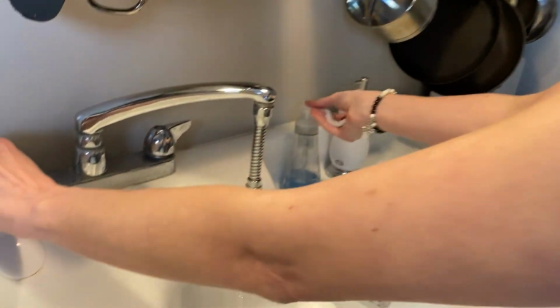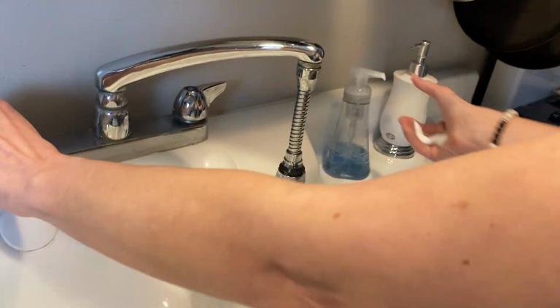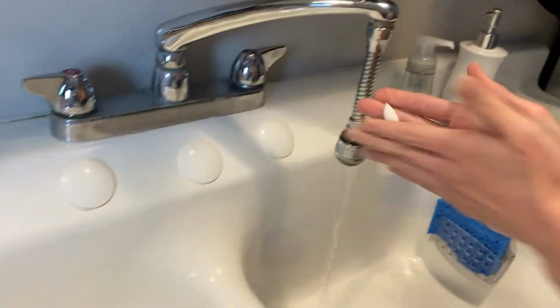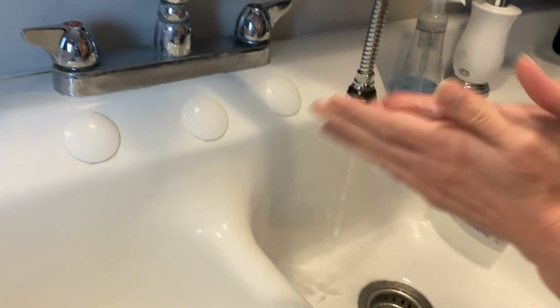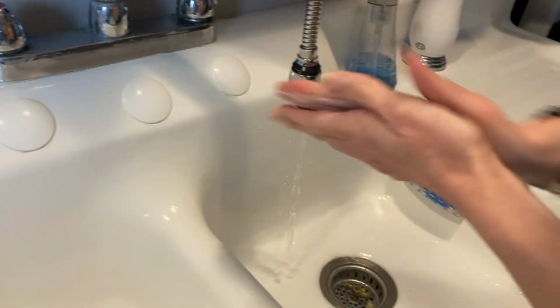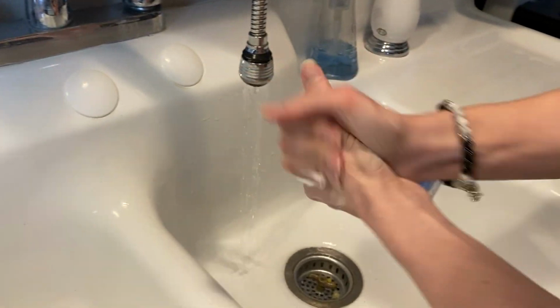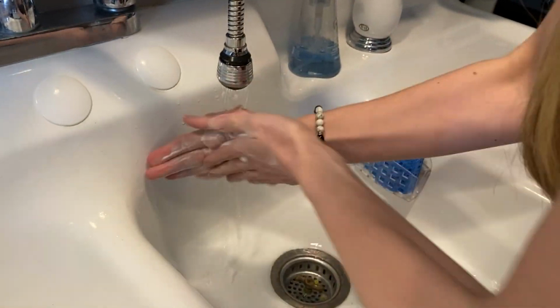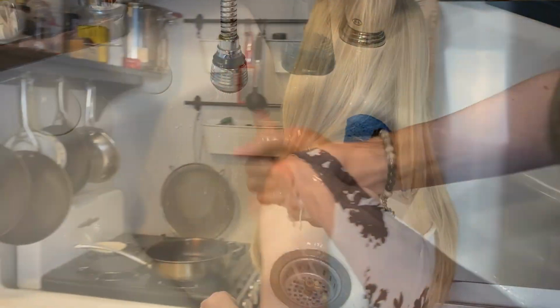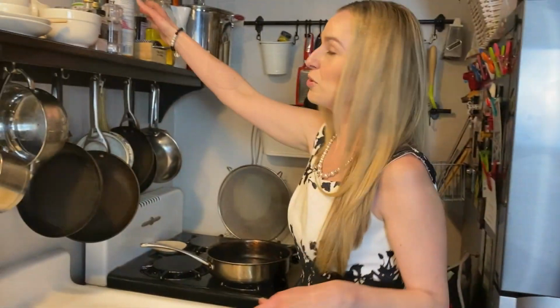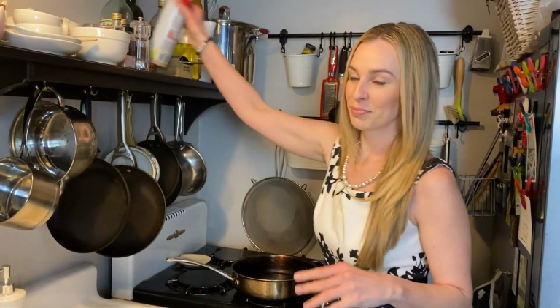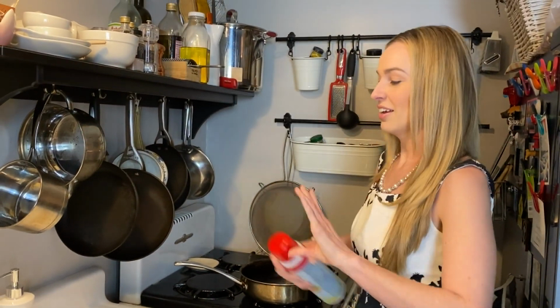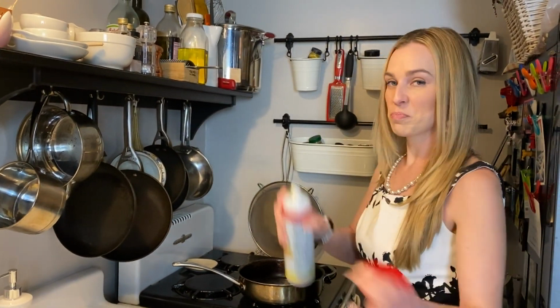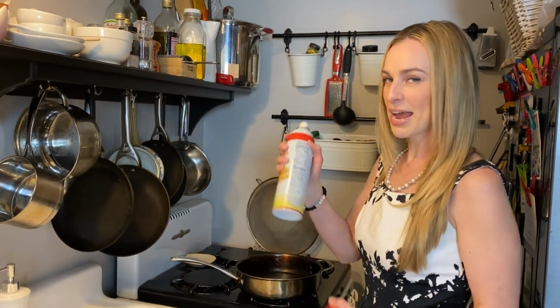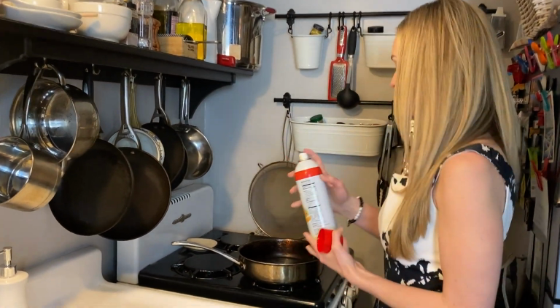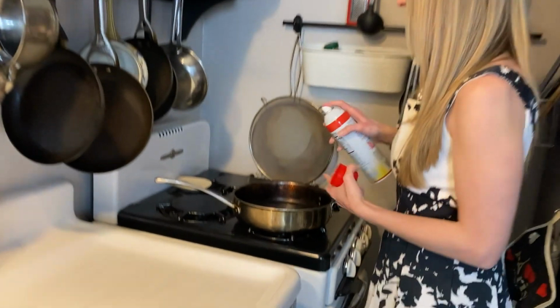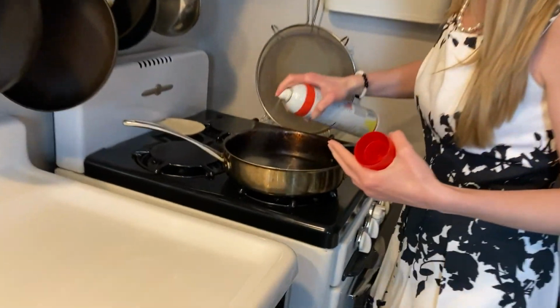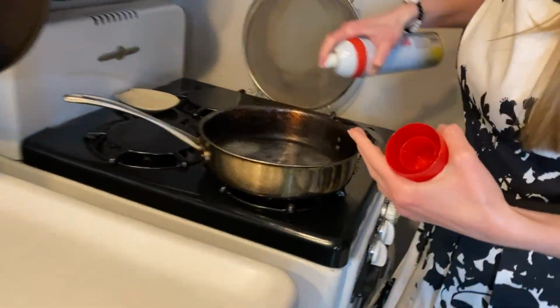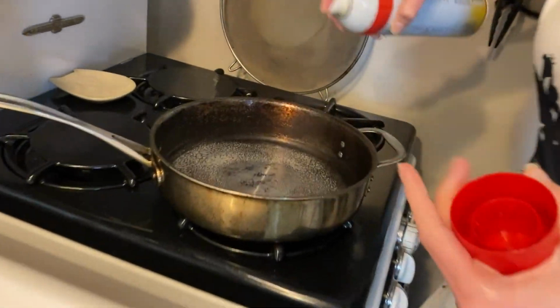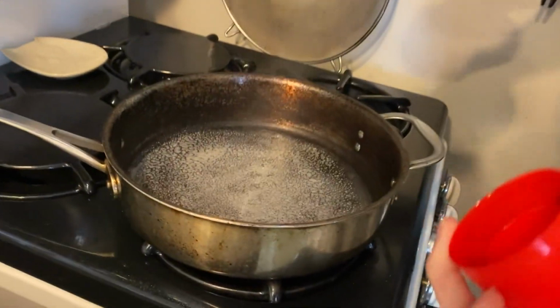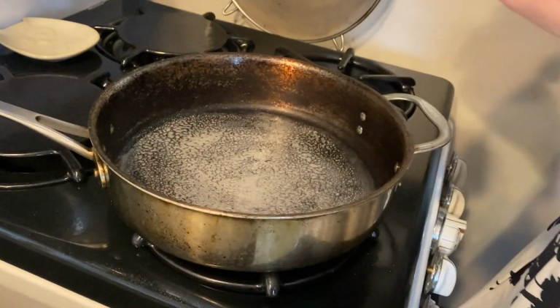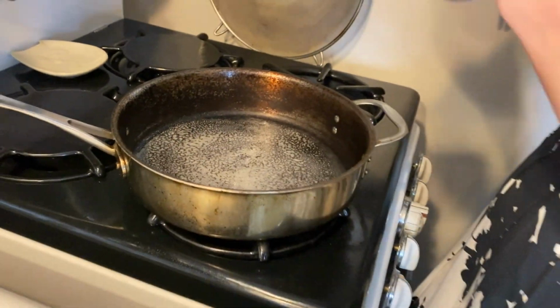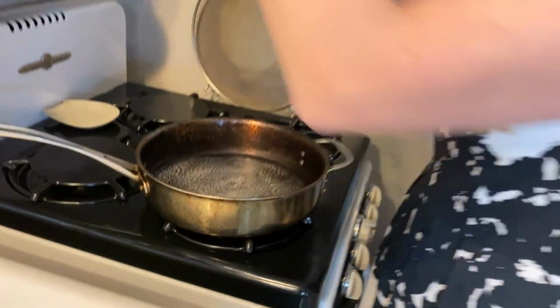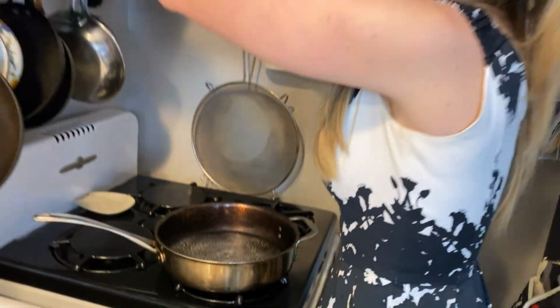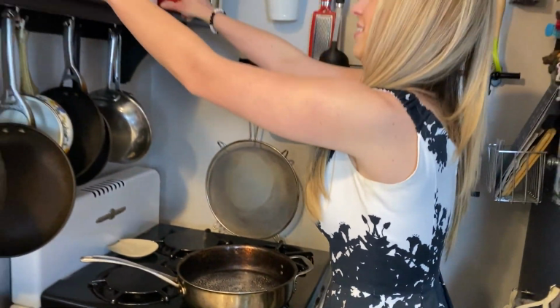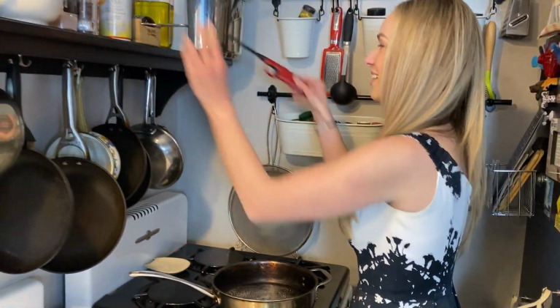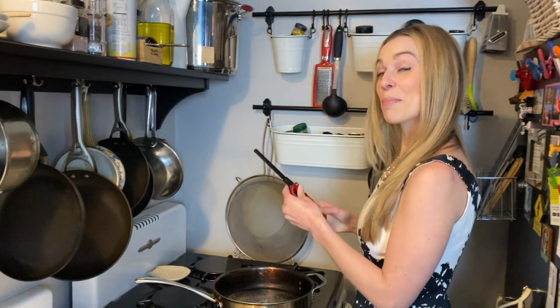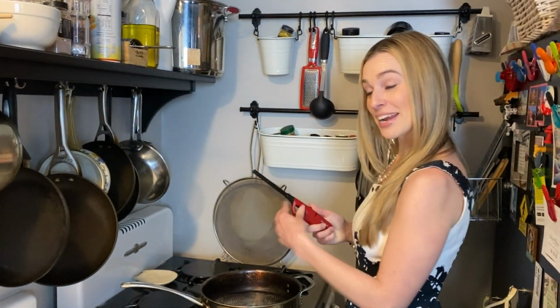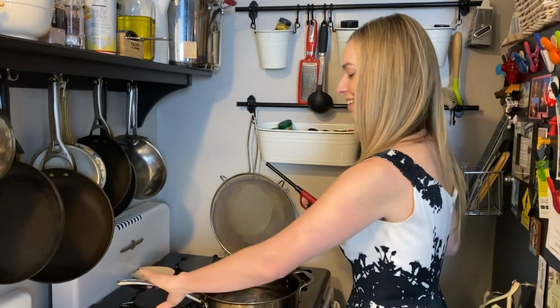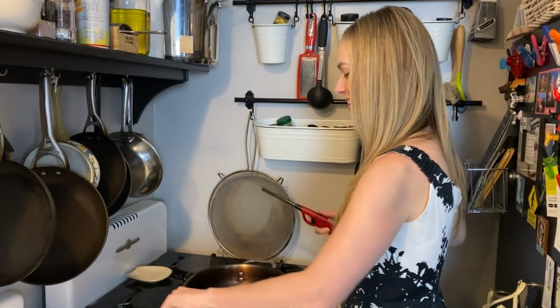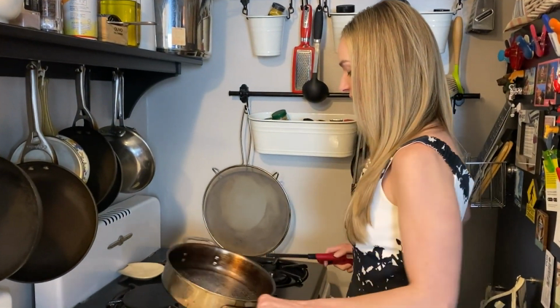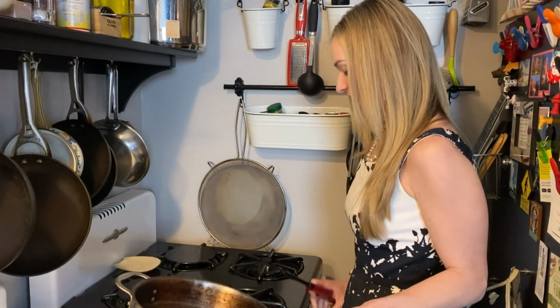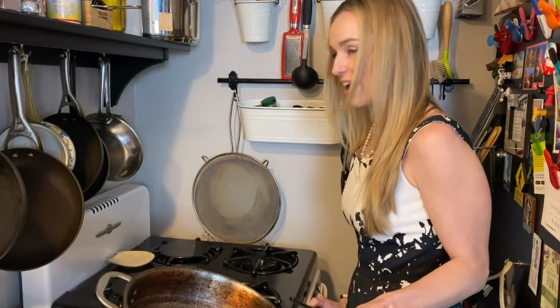We're gonna get started. Step one, as with anything in the kitchen: wash your hands. Step two: spray the pan.